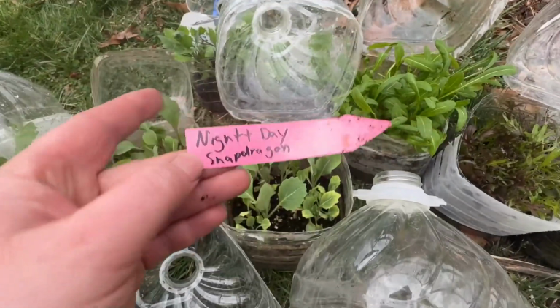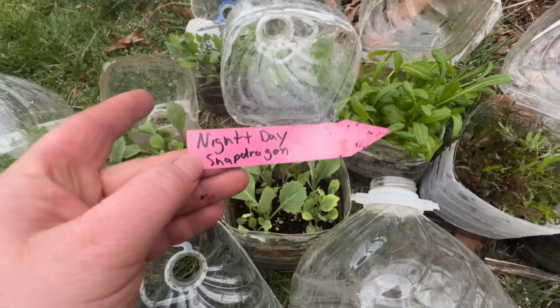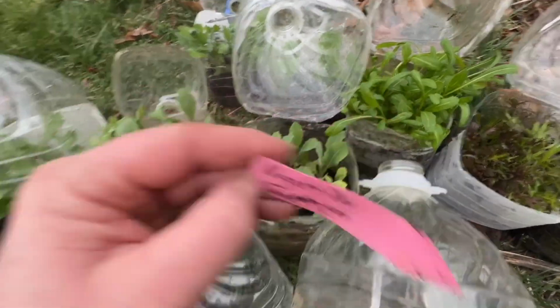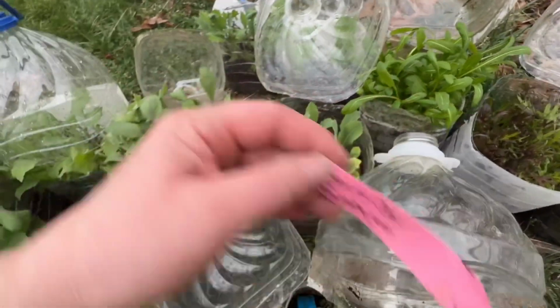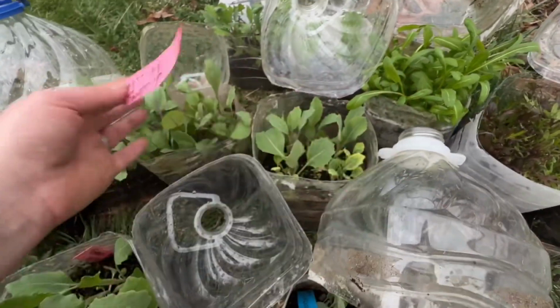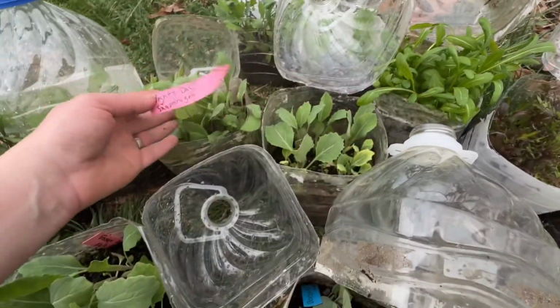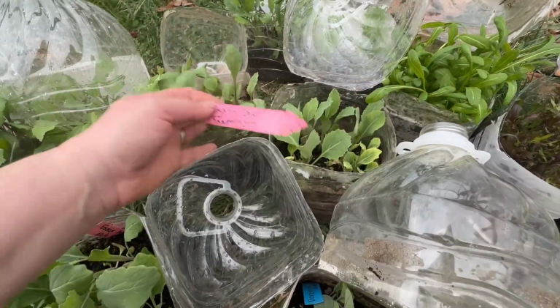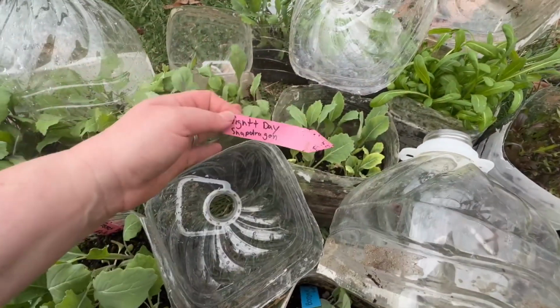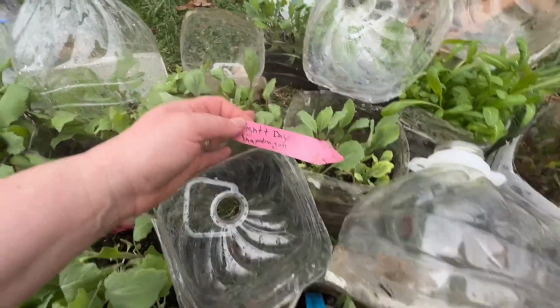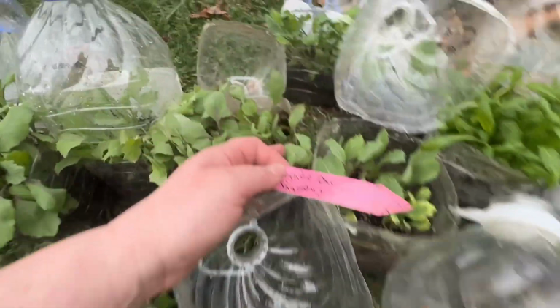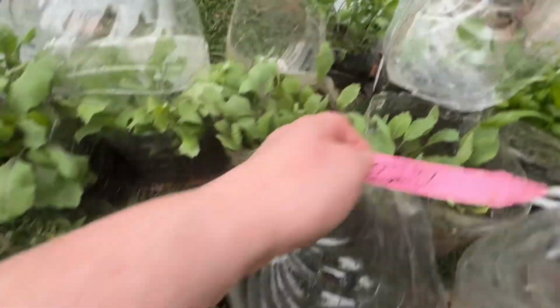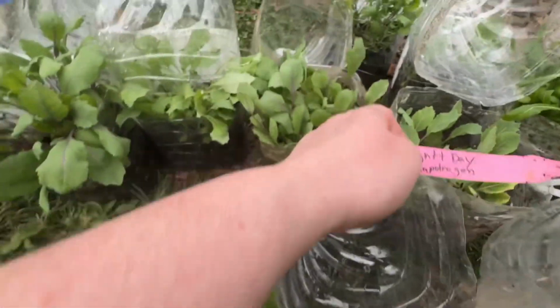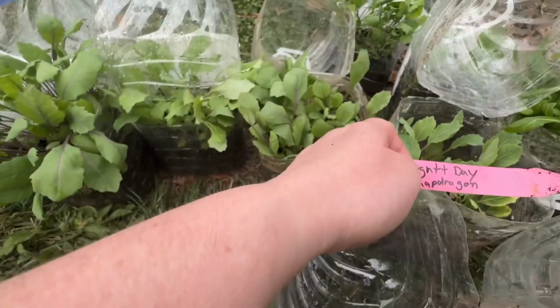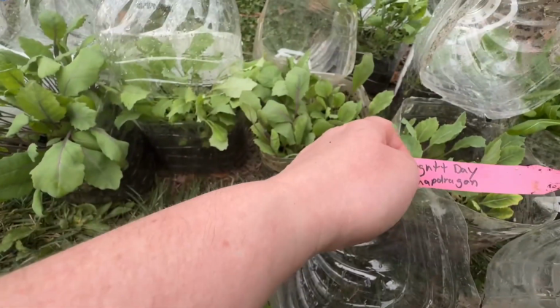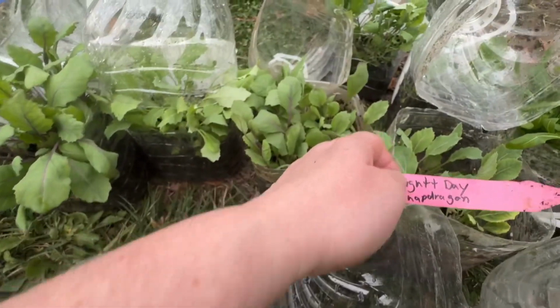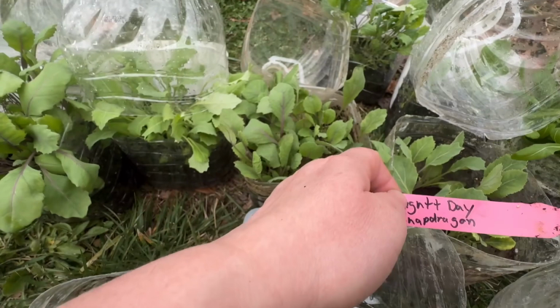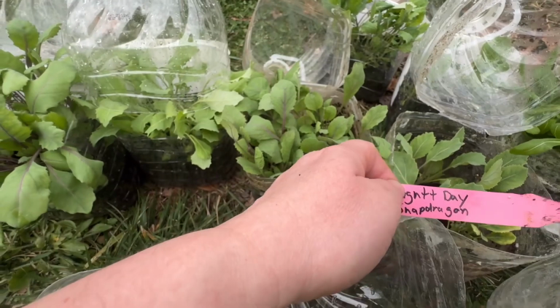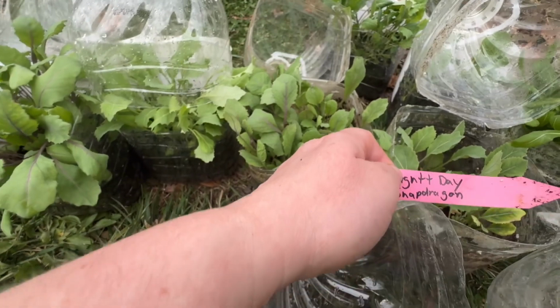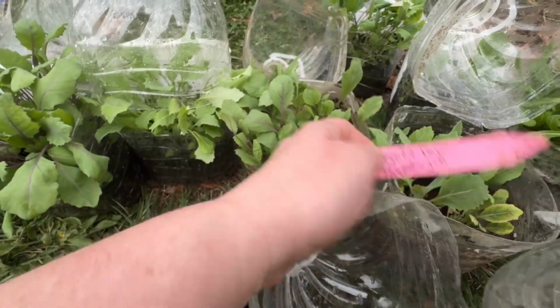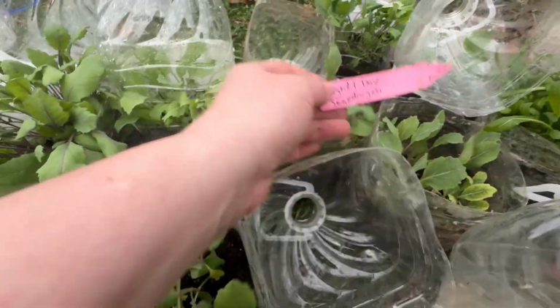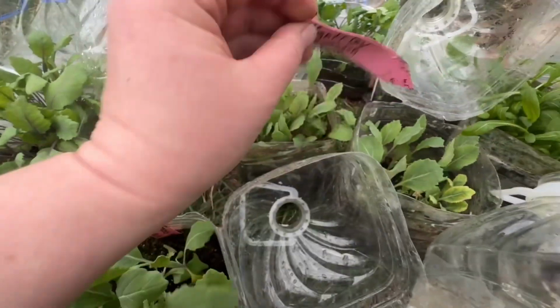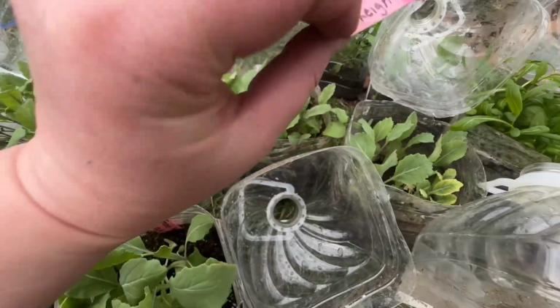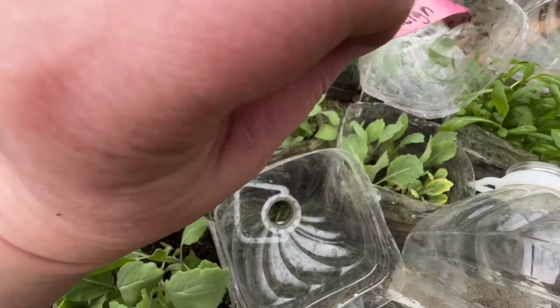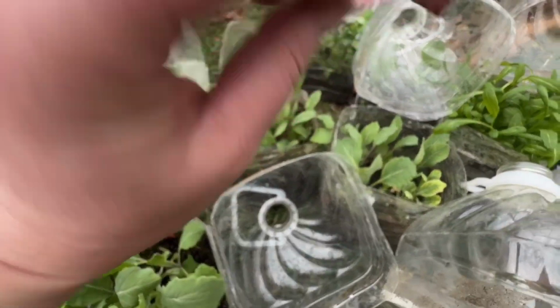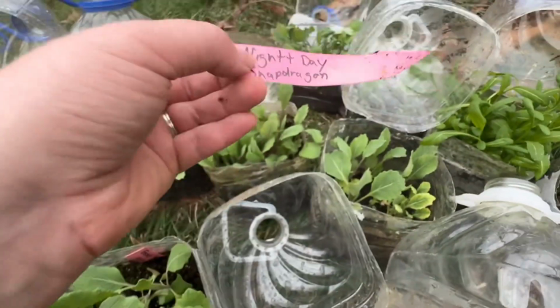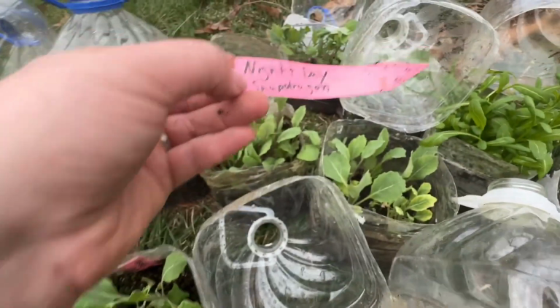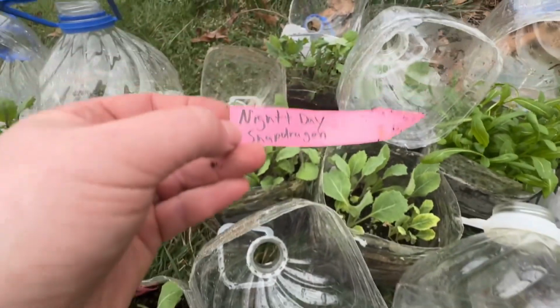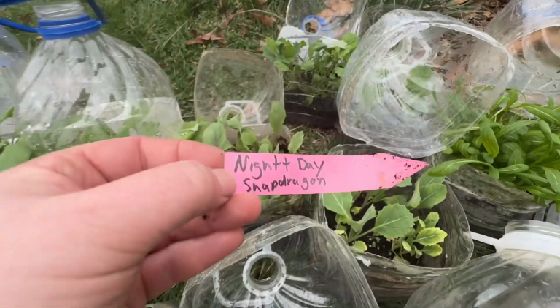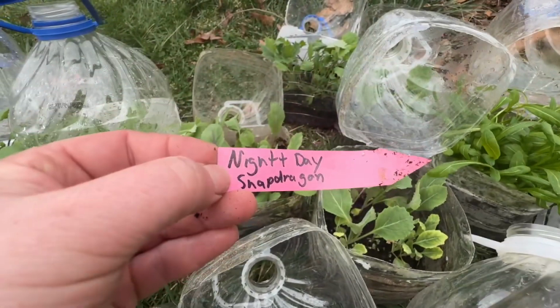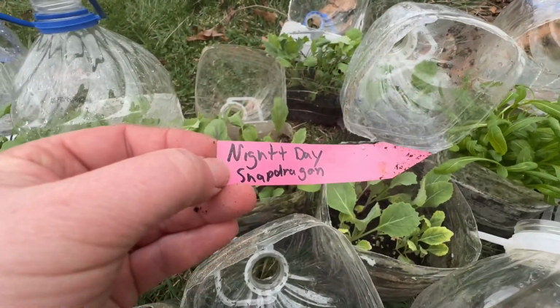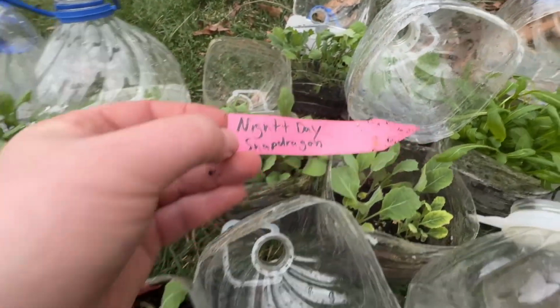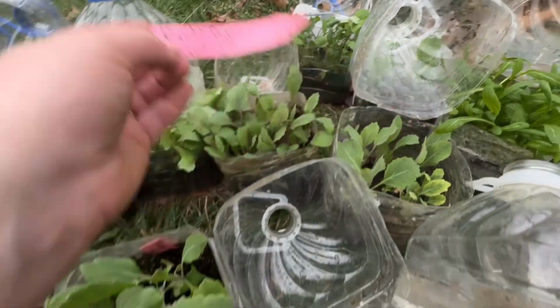And then this one I didn't think was a snapdragon because it does not look like a snapdragon — it looks like a kale. It's labeled night and day snapdragon, so we'll have to see.